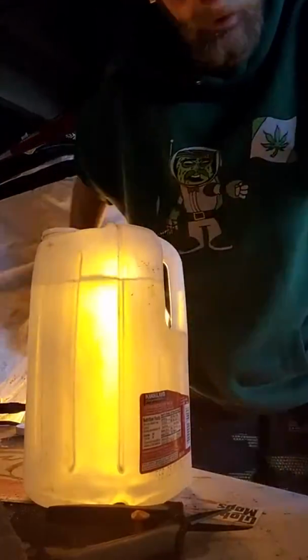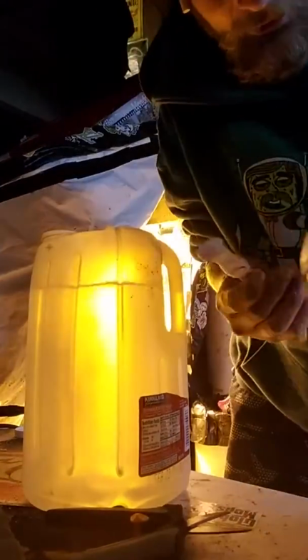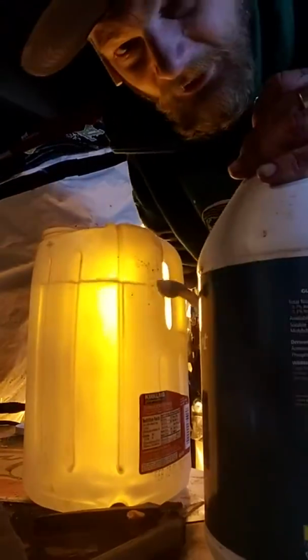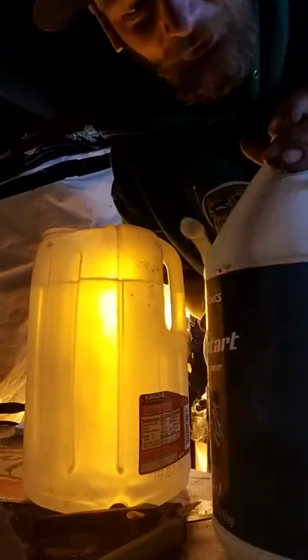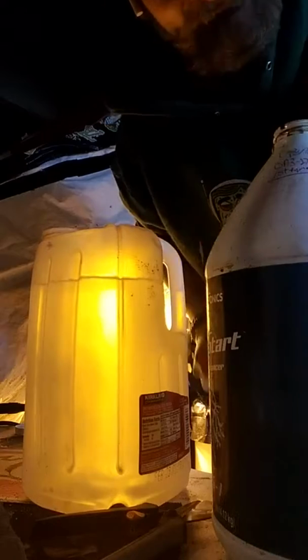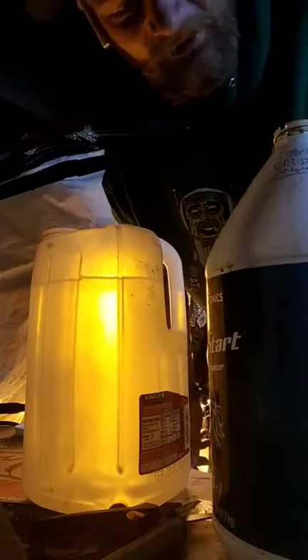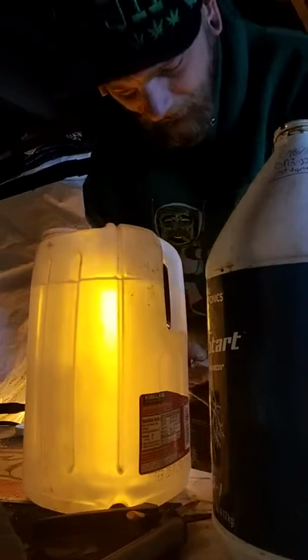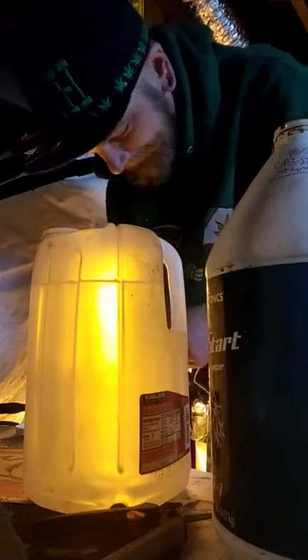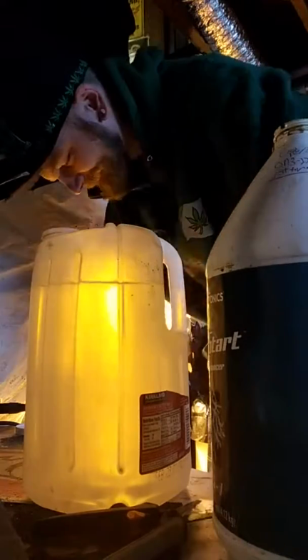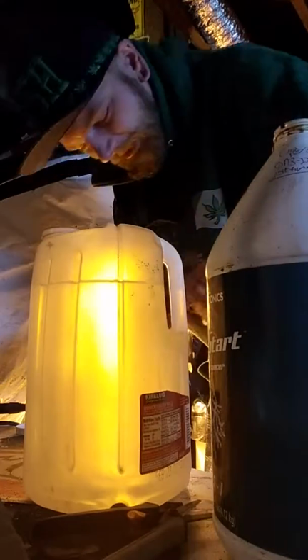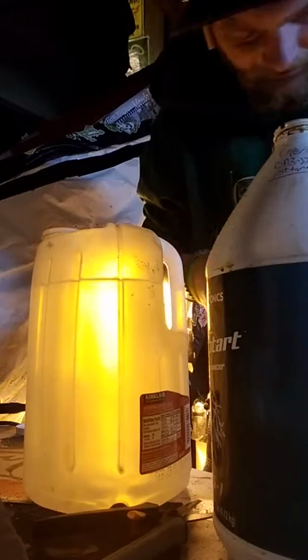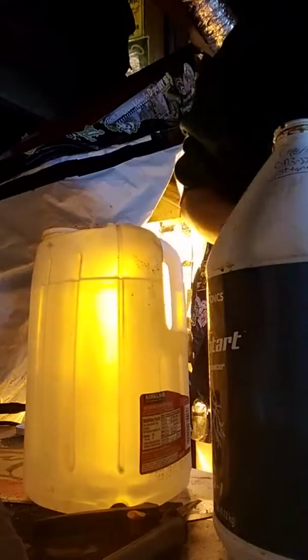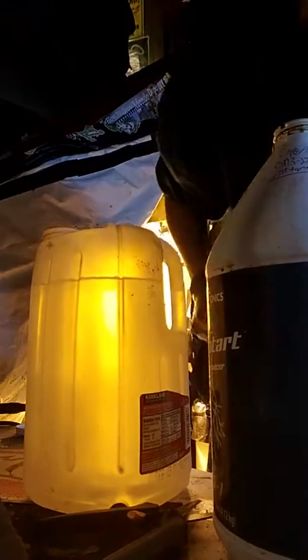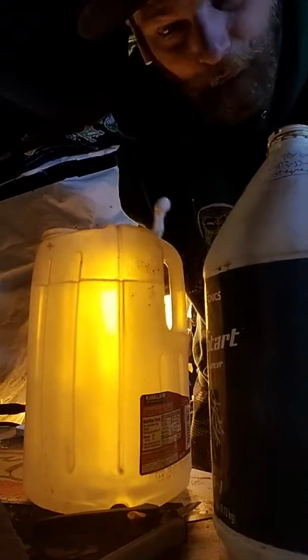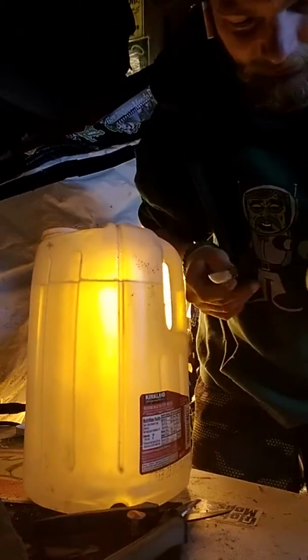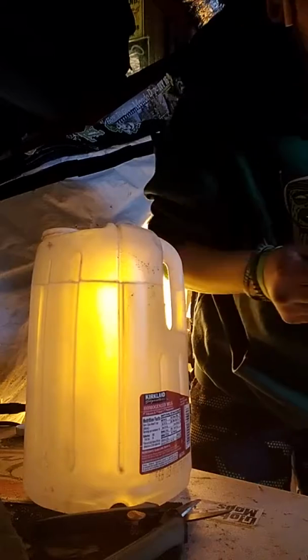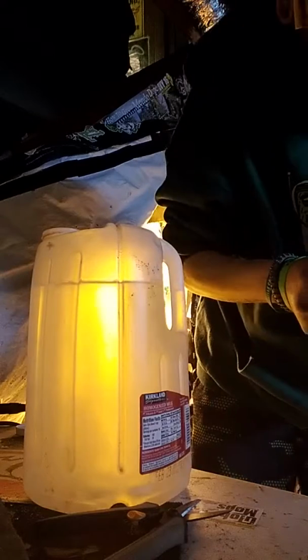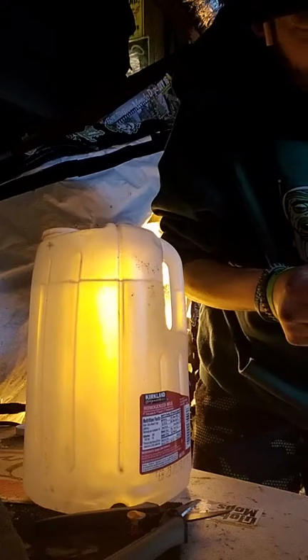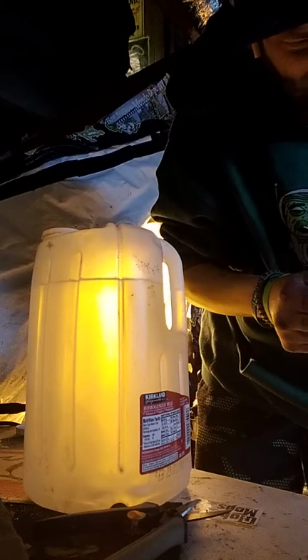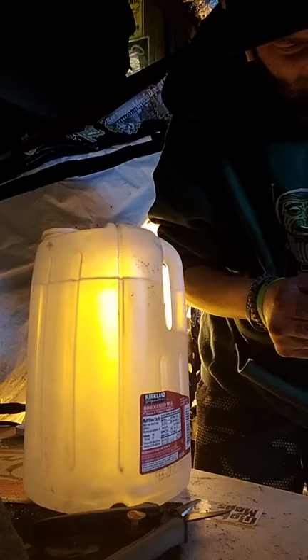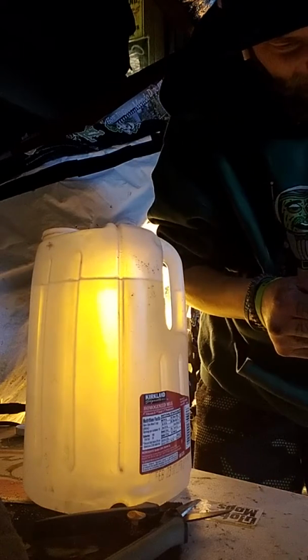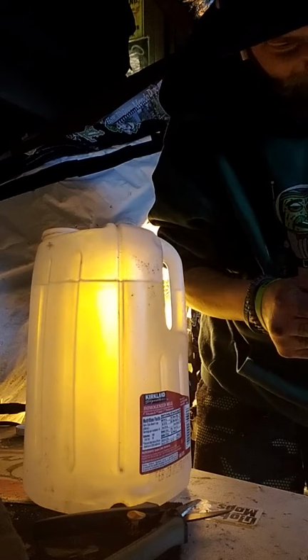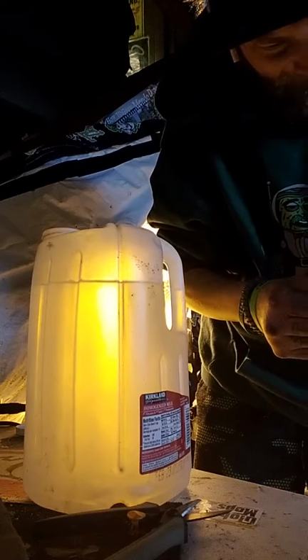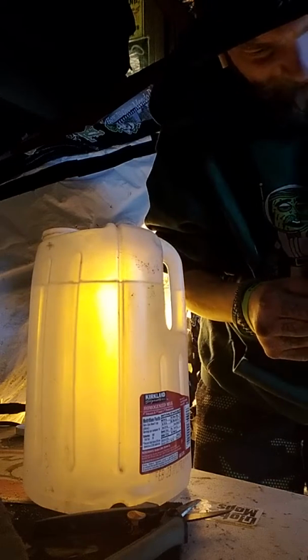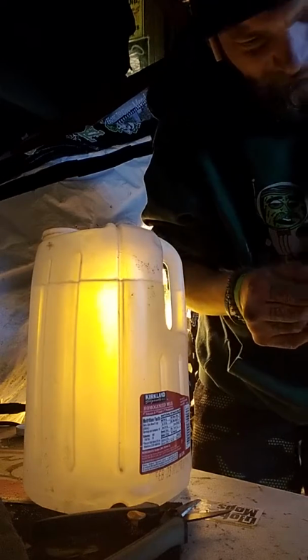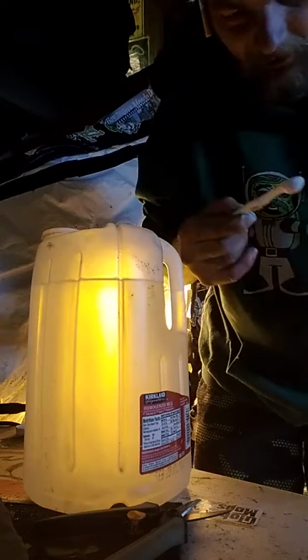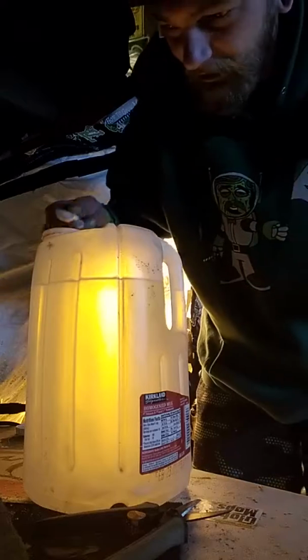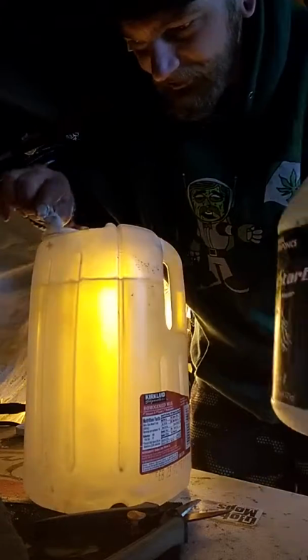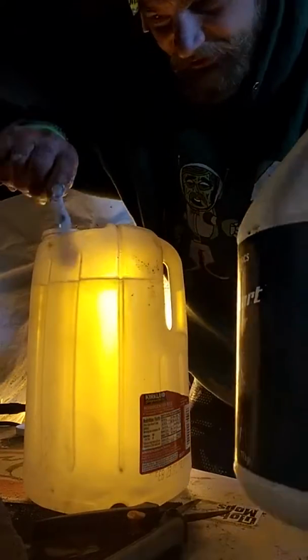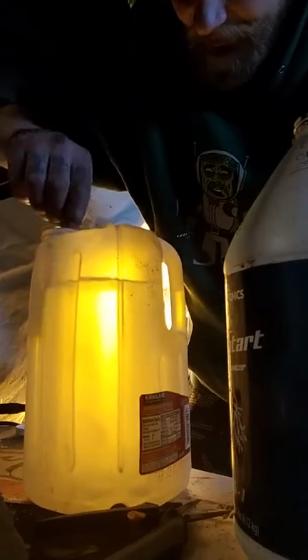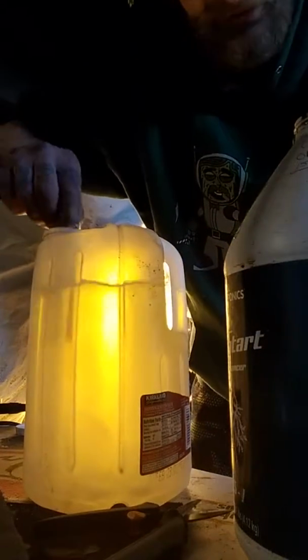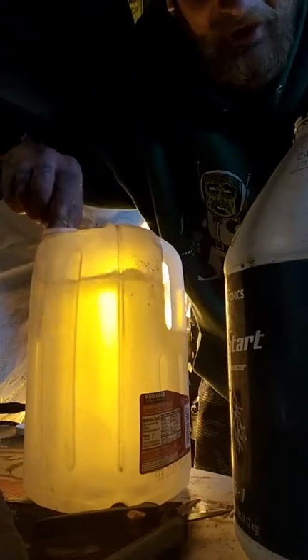This is normally 2.5 milliliters per gallon, but like I said, I only run 1.2 in the beginning for everything — I cut everything in half basically, because they're cuts. They're not seedlings, they're cuts.